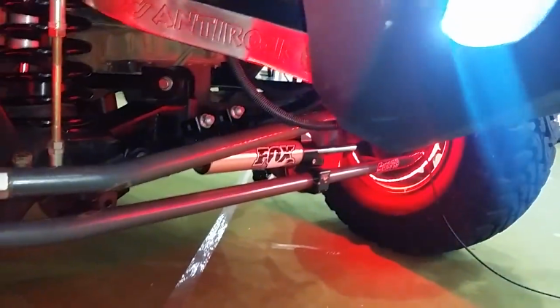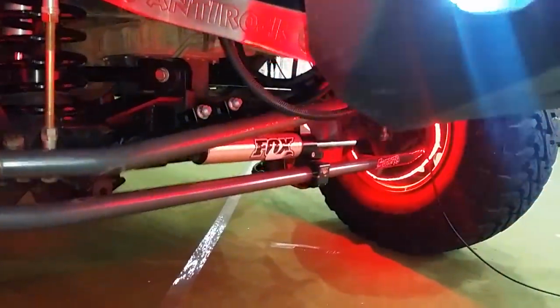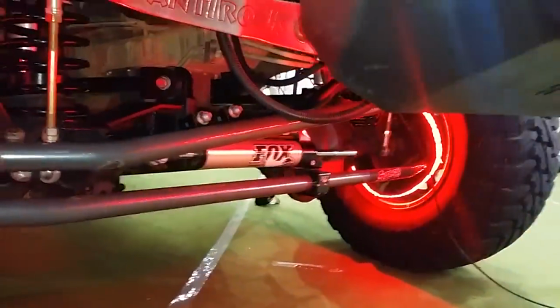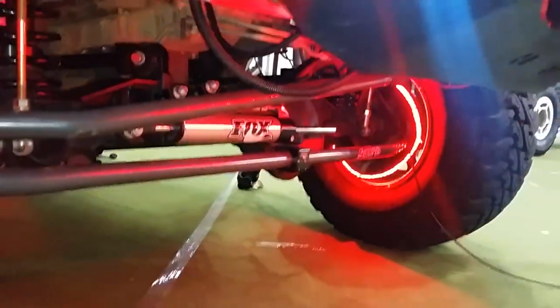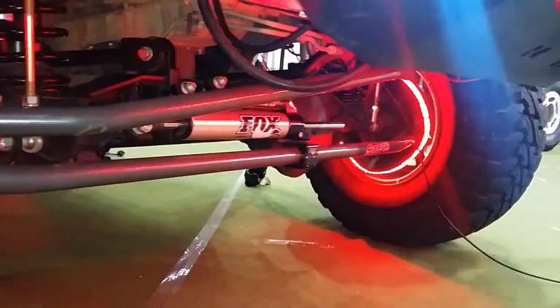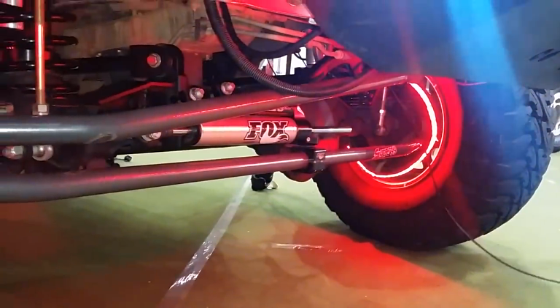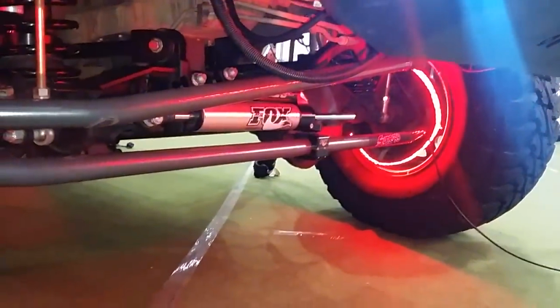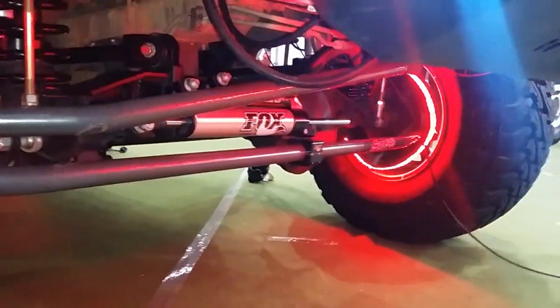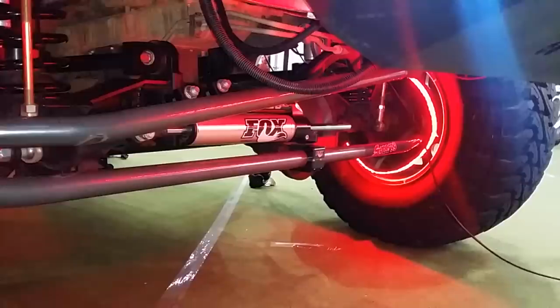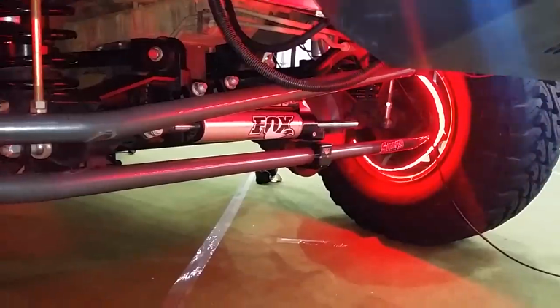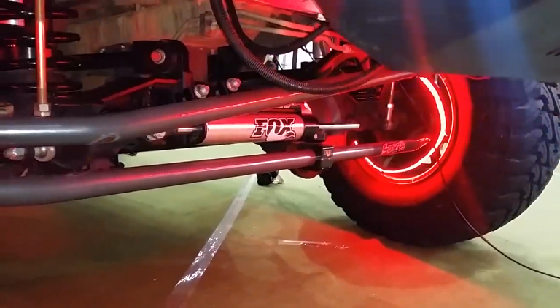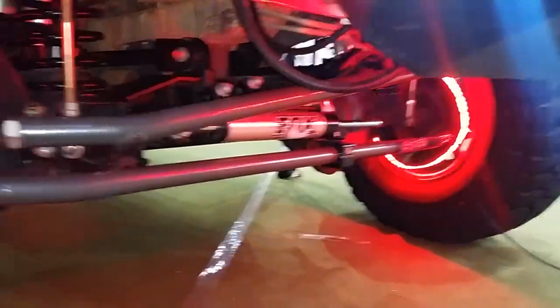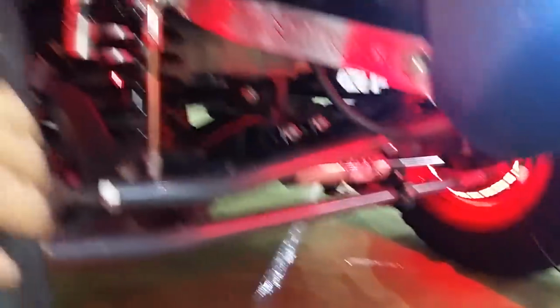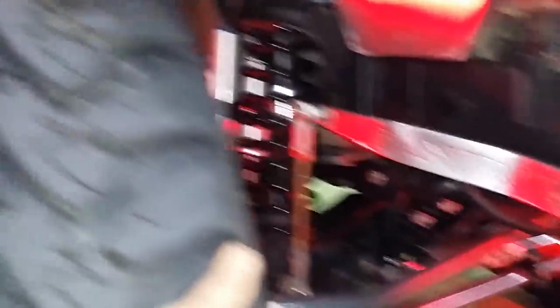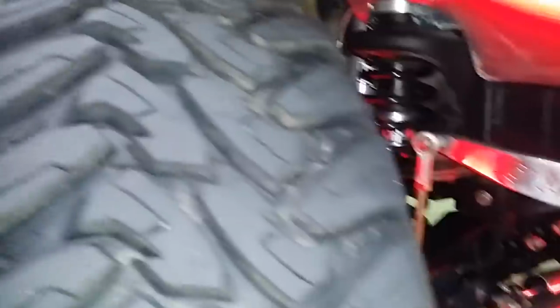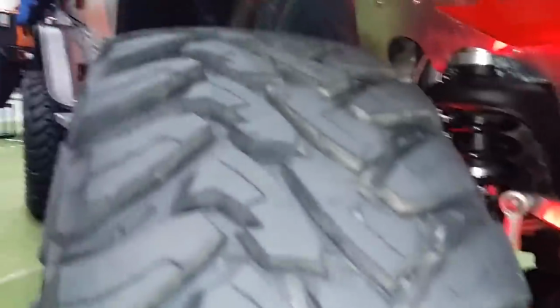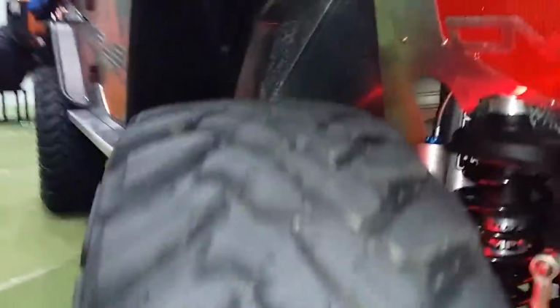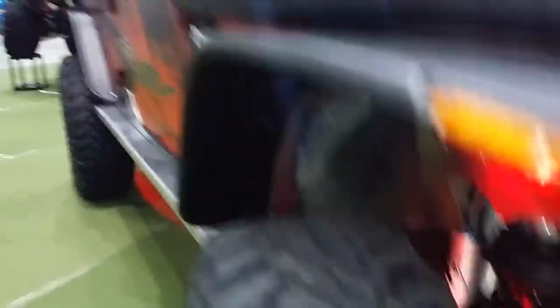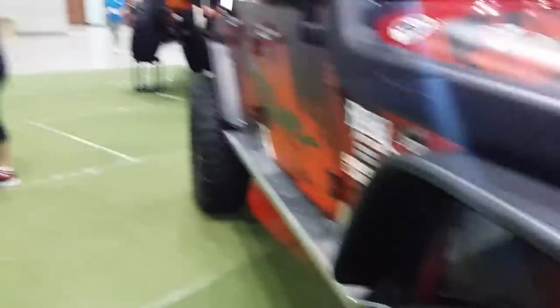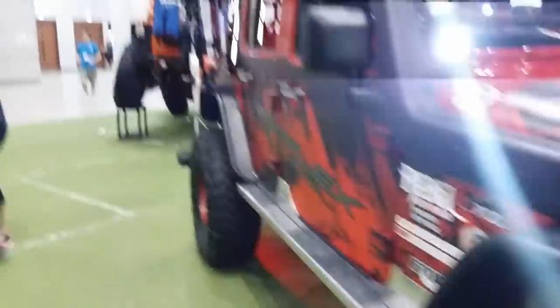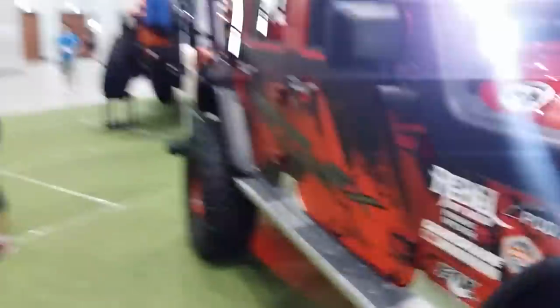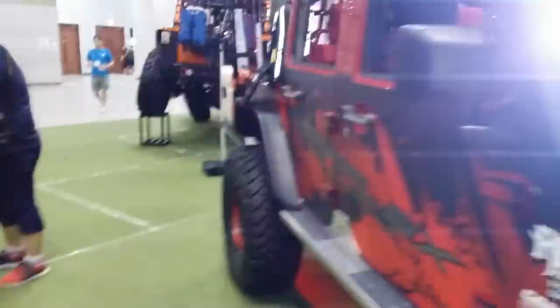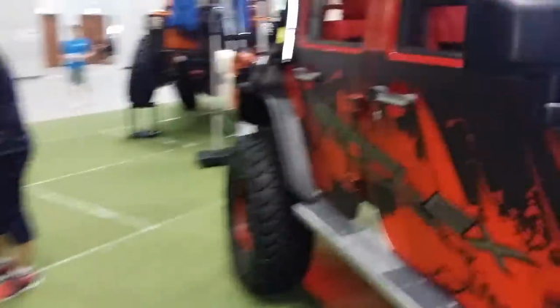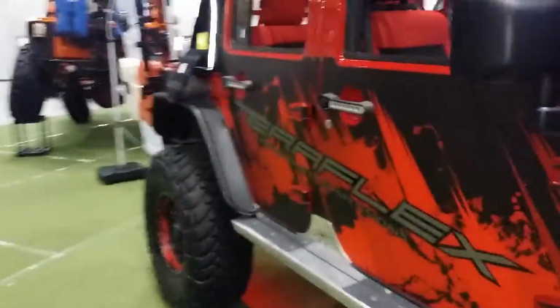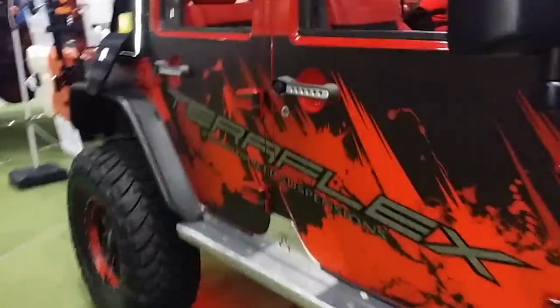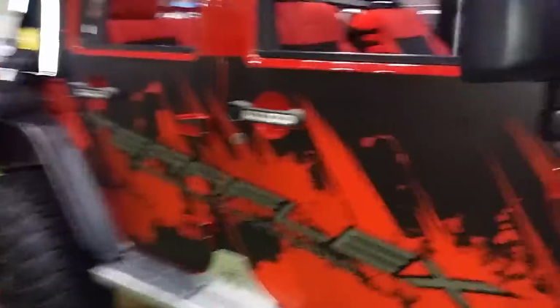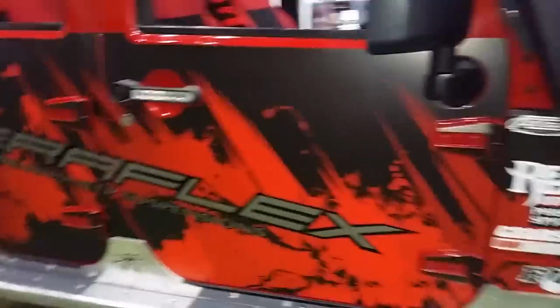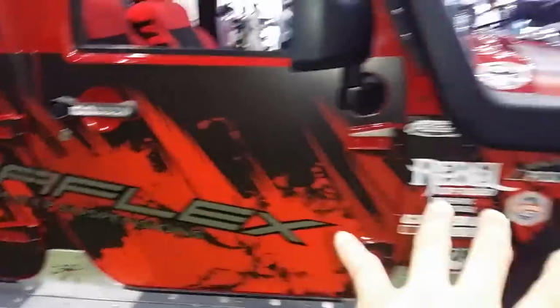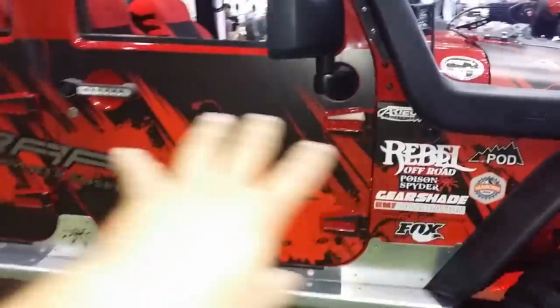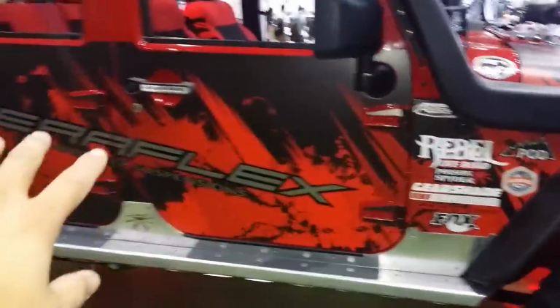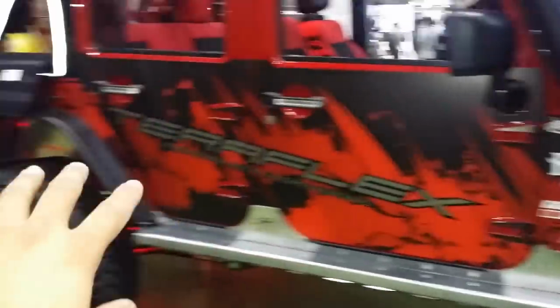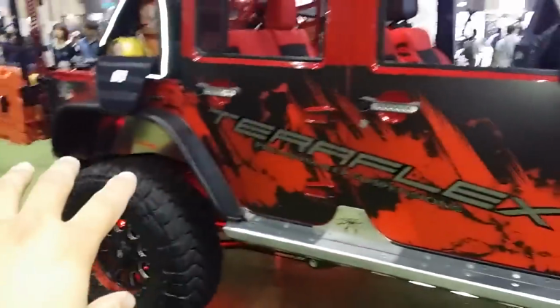Those are Oracle LED wheel lights — hub lights. They're so sexy and so smooth. Probably one of my favorite out of everything, having to do with LEDs I have on the Jeep. Custom wrapping all the way down the side by Moto SDK.